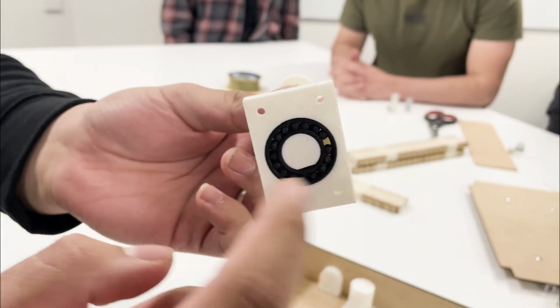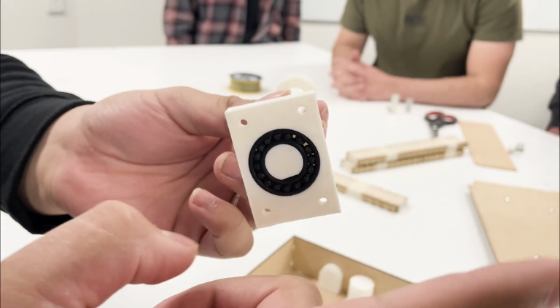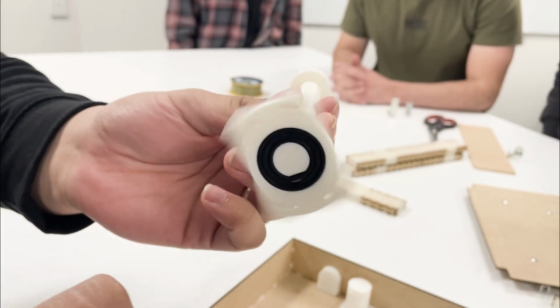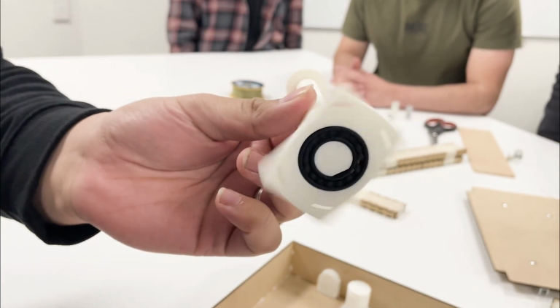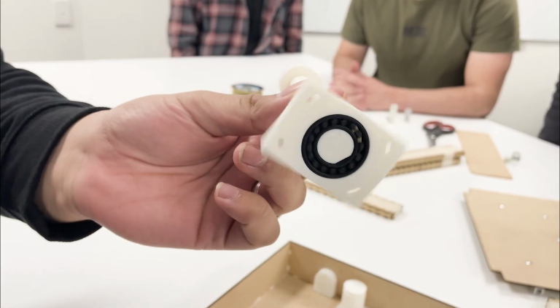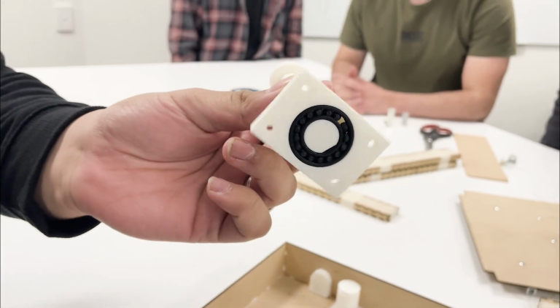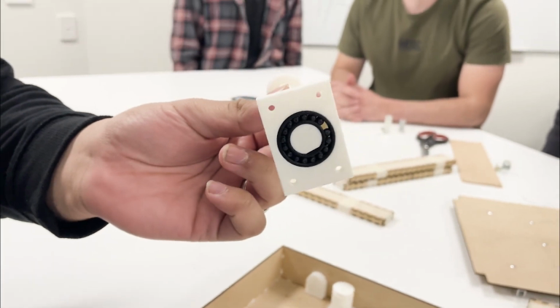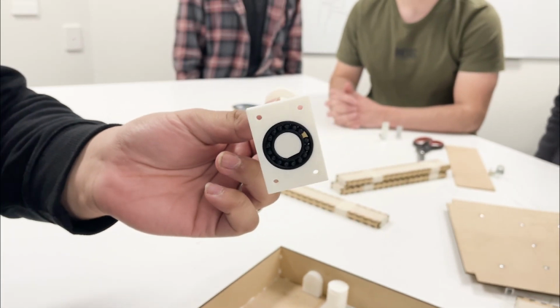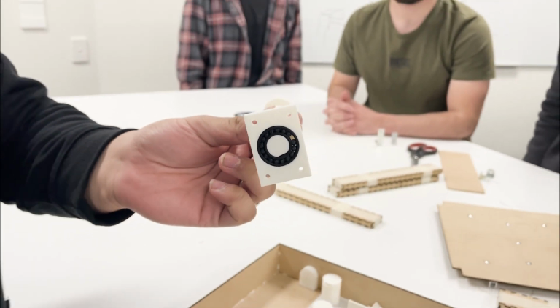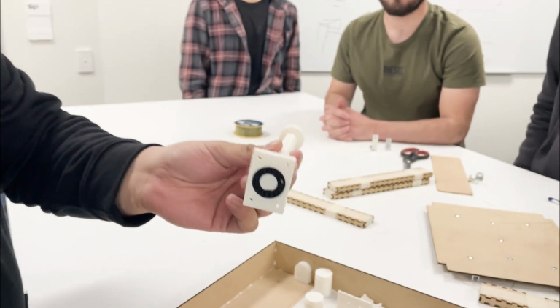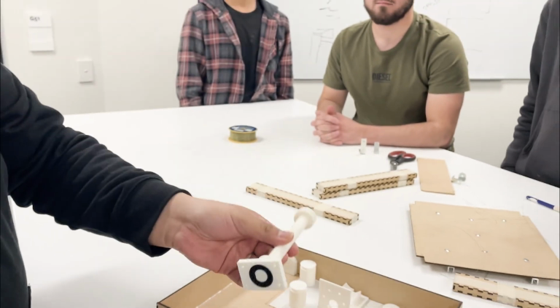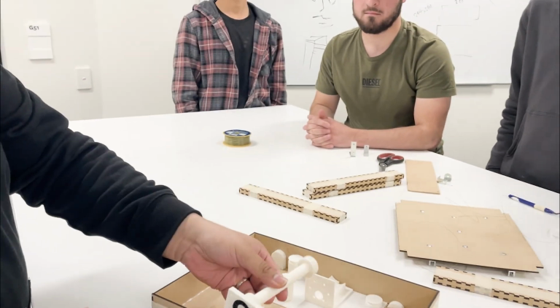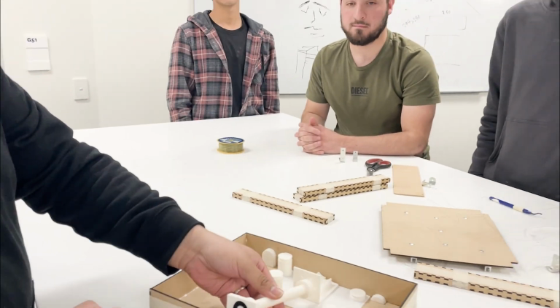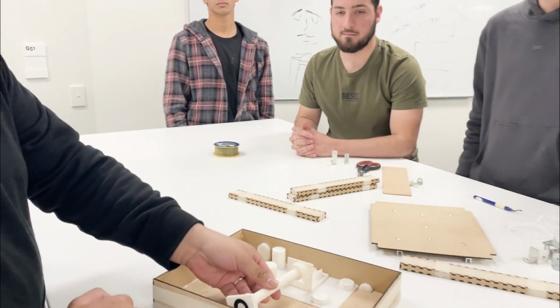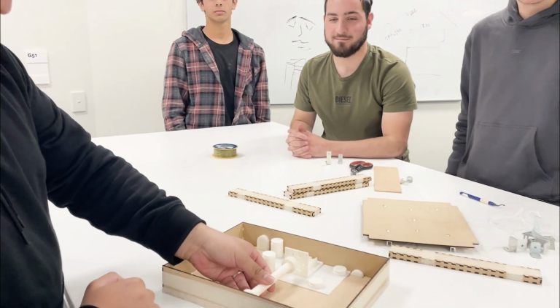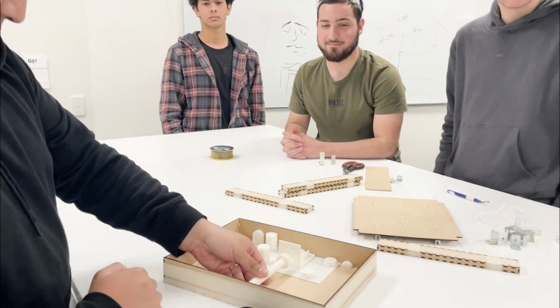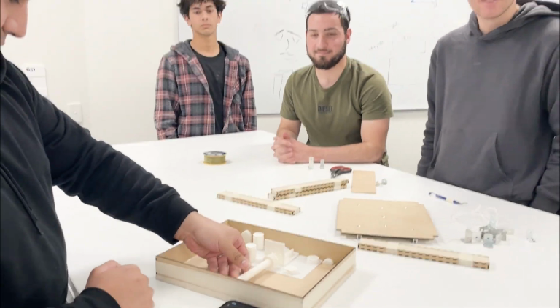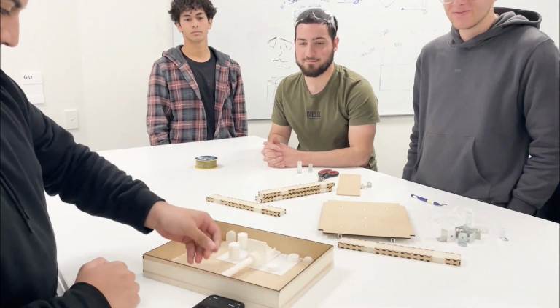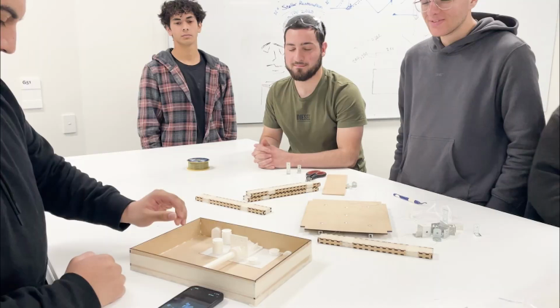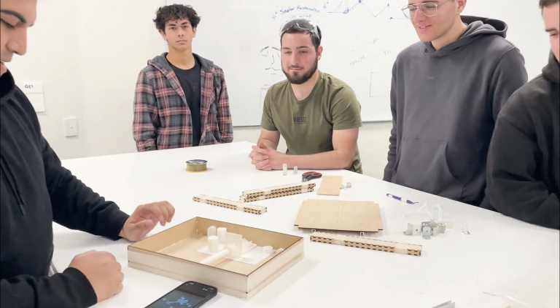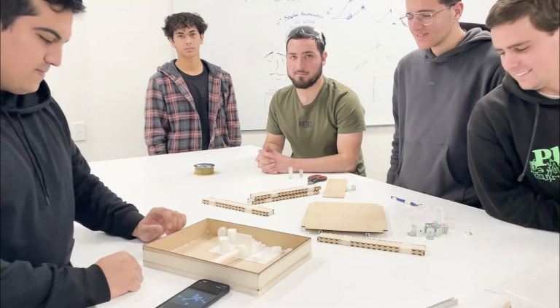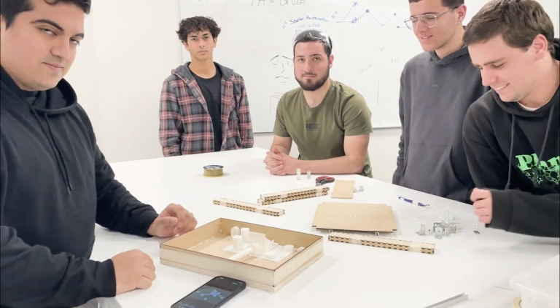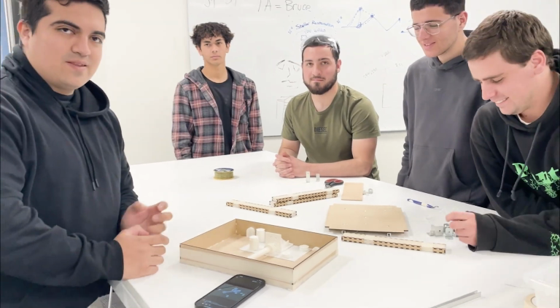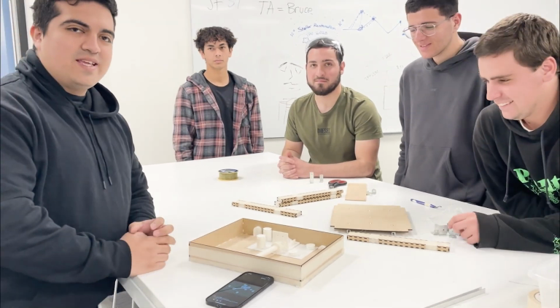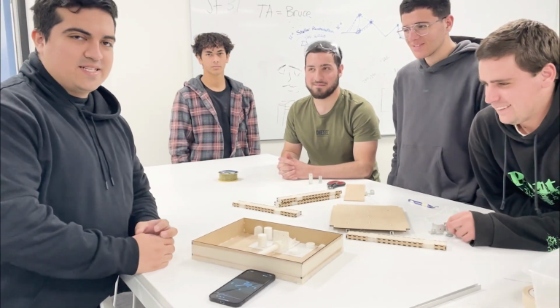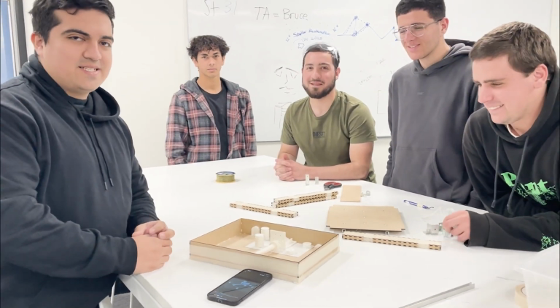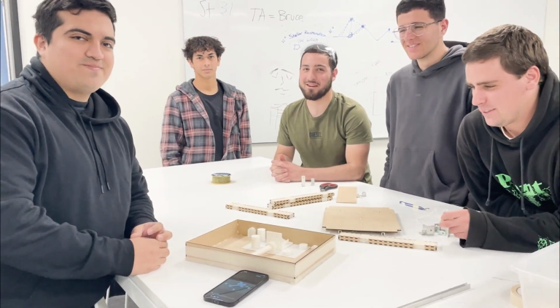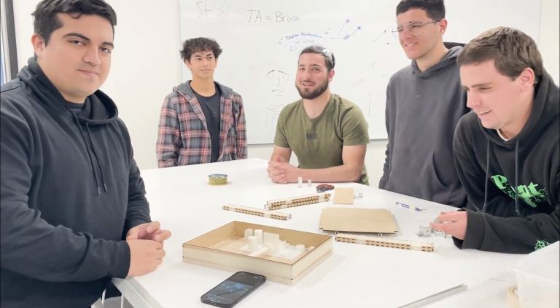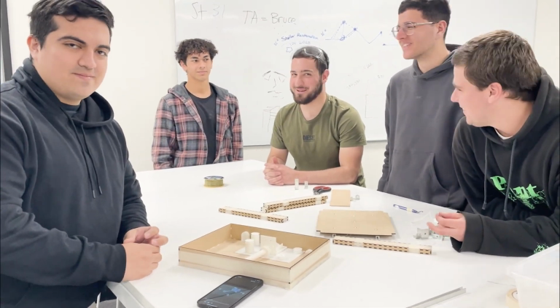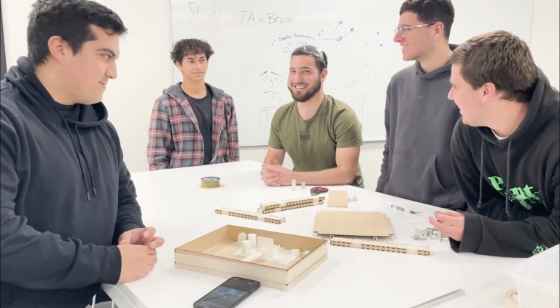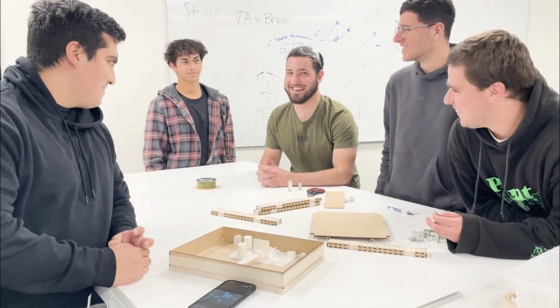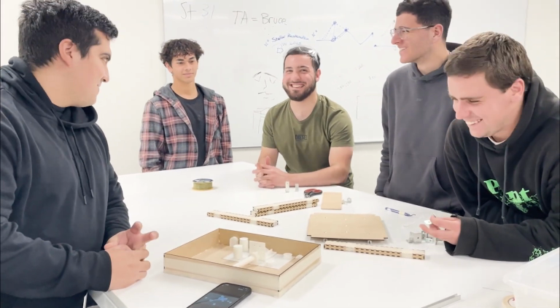Here's the shaft — we 3D printed the entire thing, including all those bearings. Give it a spin — wow, look at that! That's impressive. Is it going to work? Yes, definitely. It's going to work.